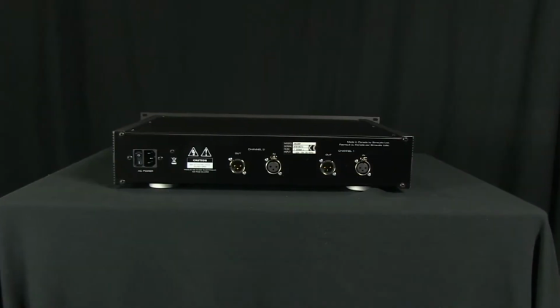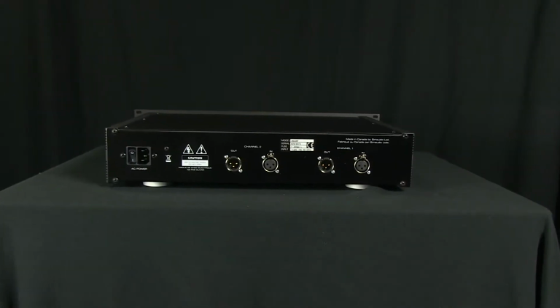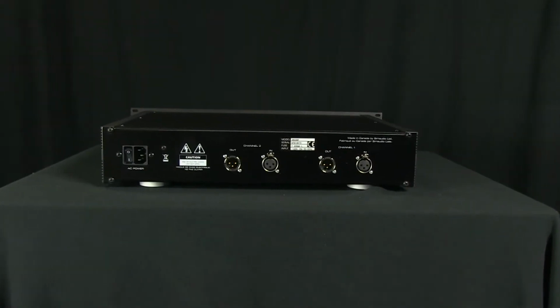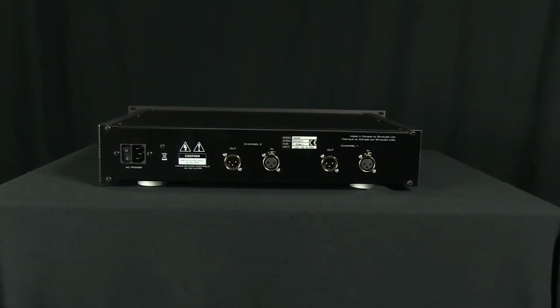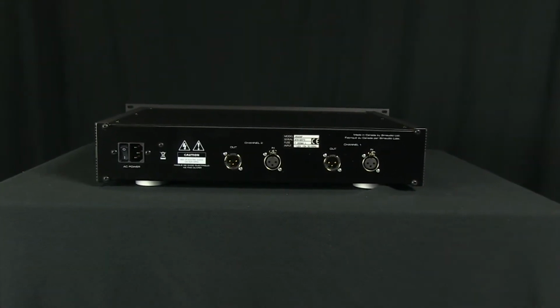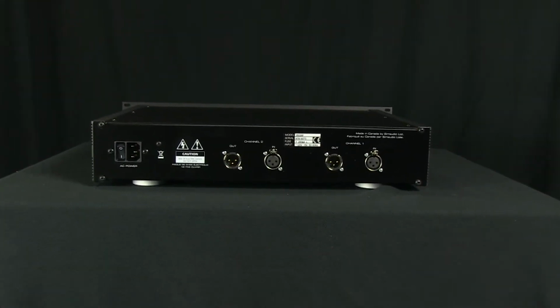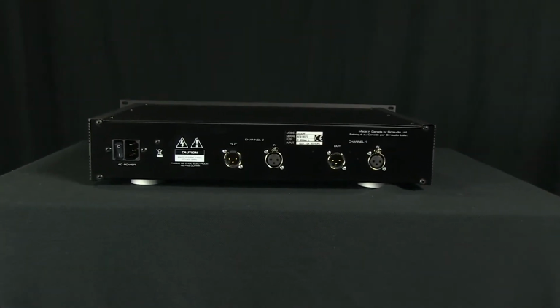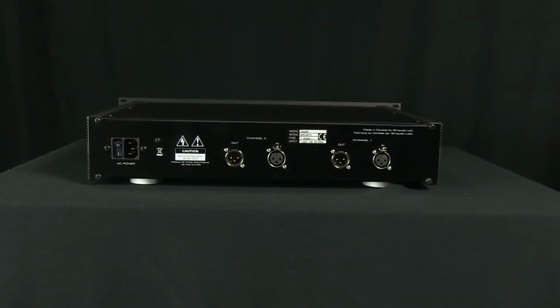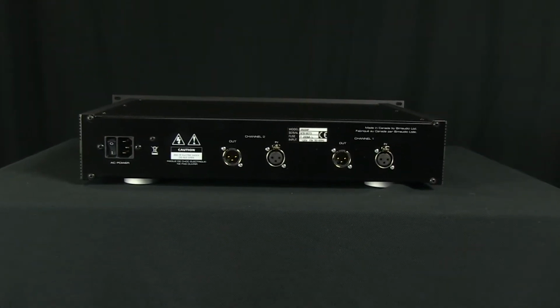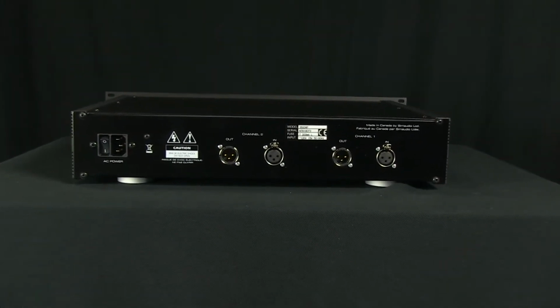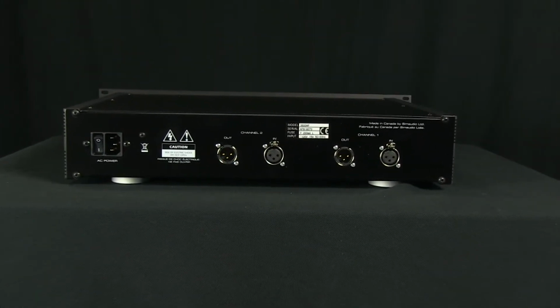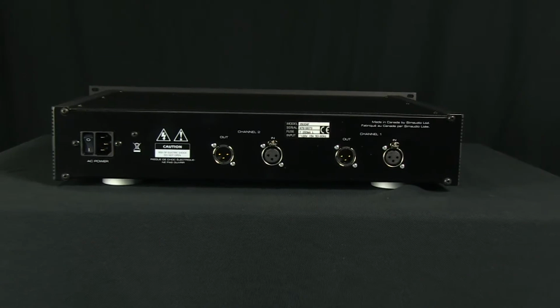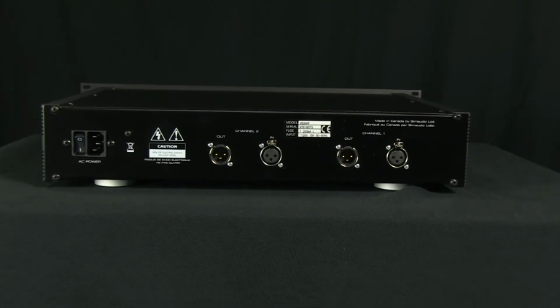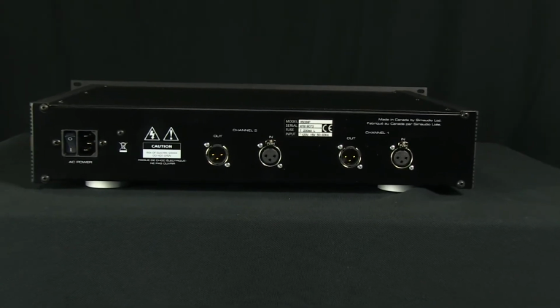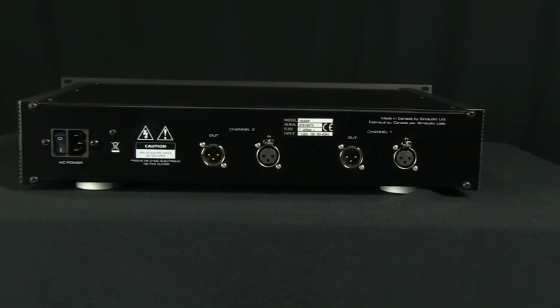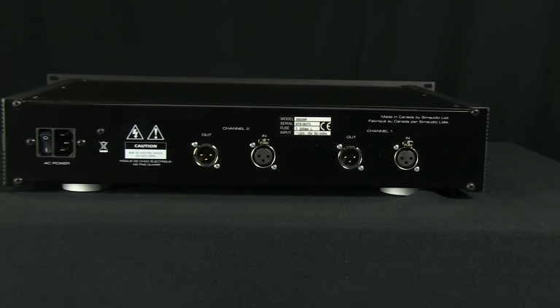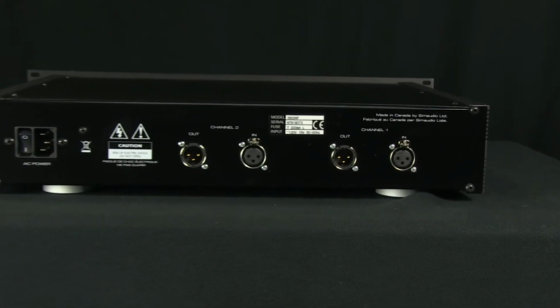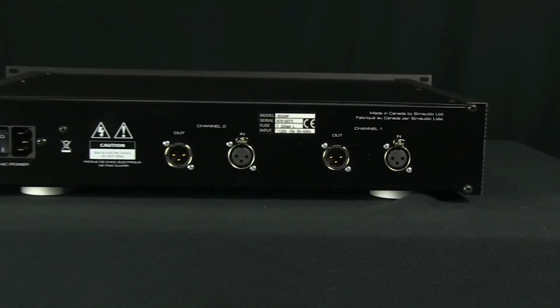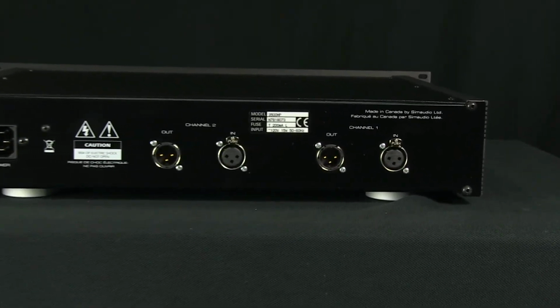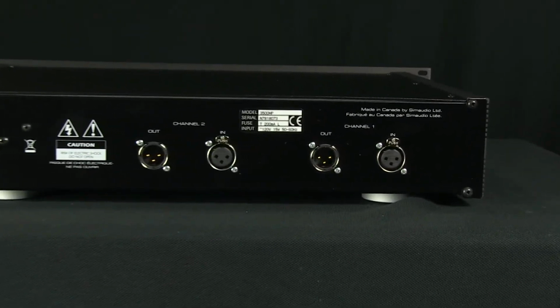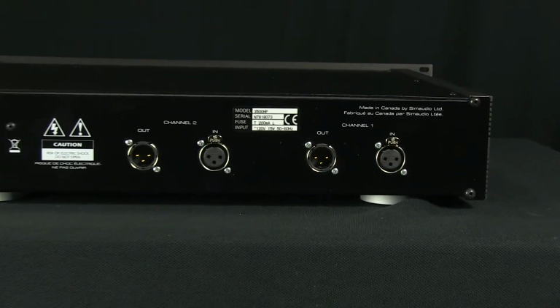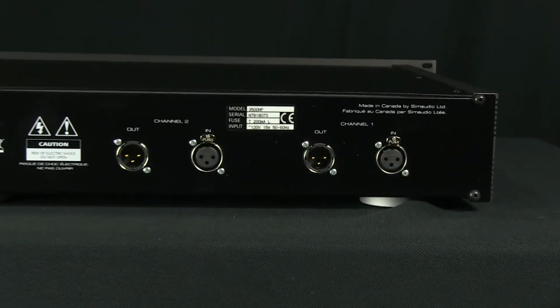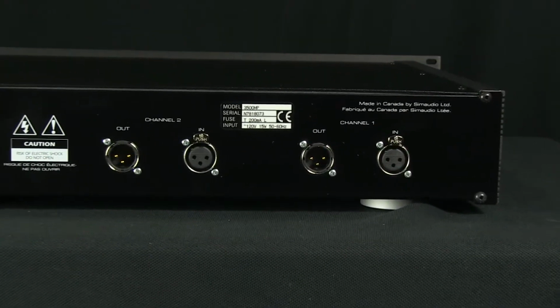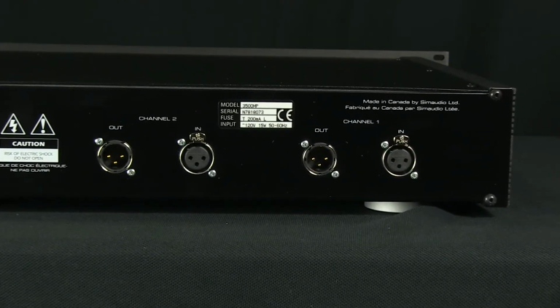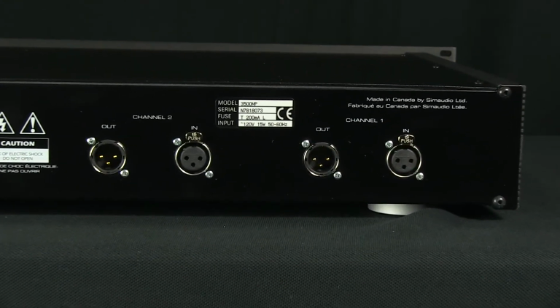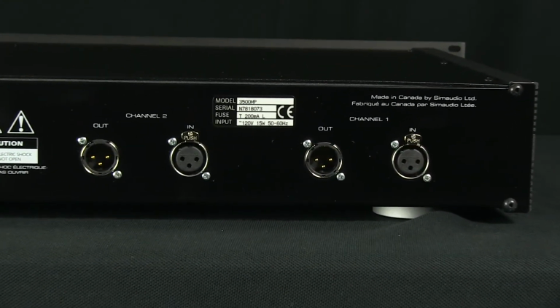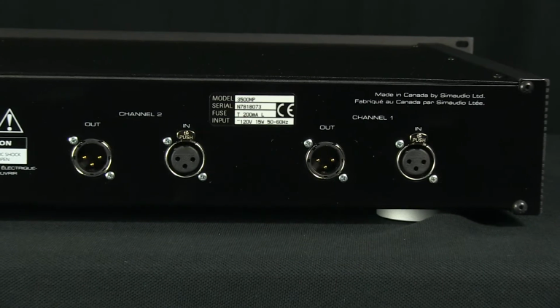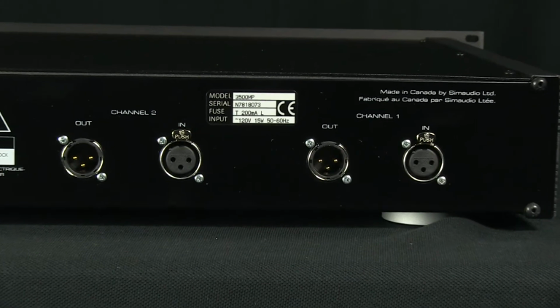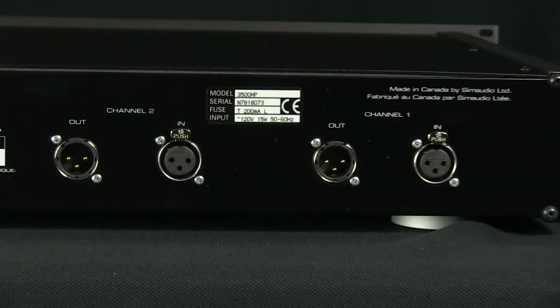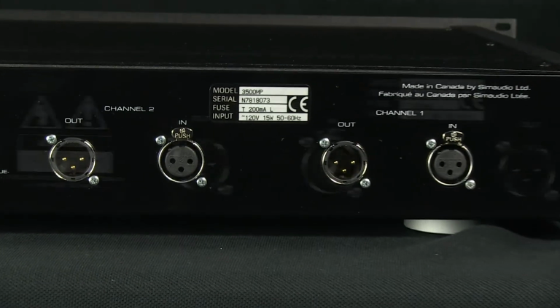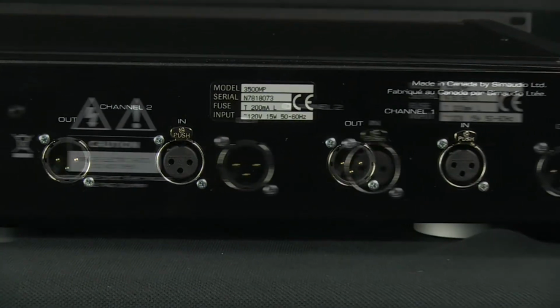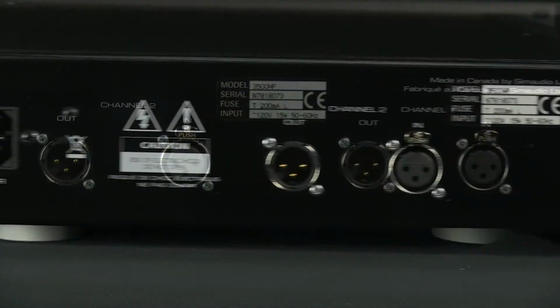The rear panel of the Moon microphone preamp exhibits an XLR input and output for each of its two channels, the IEC power socket, and a recessed rocker switch for main power.